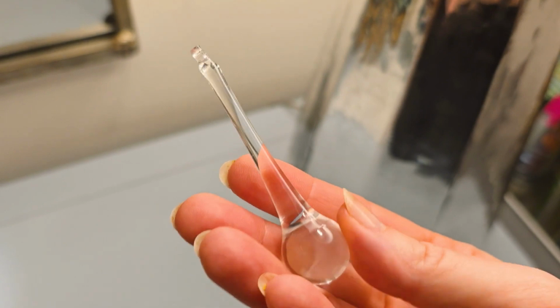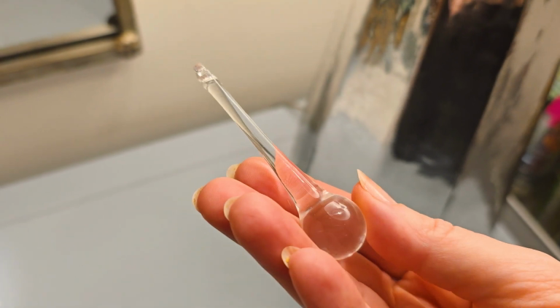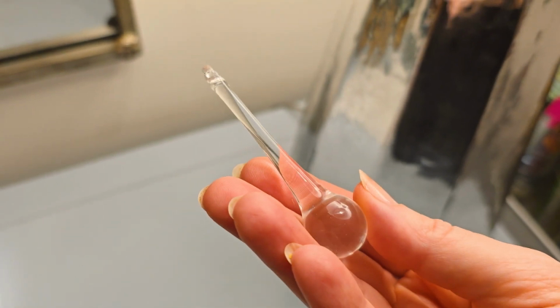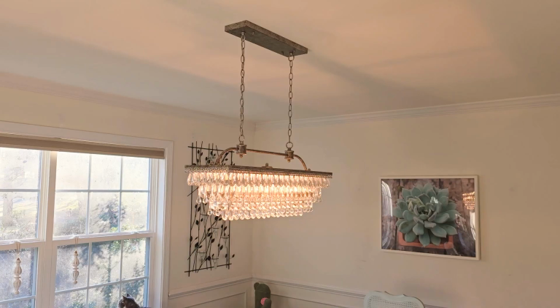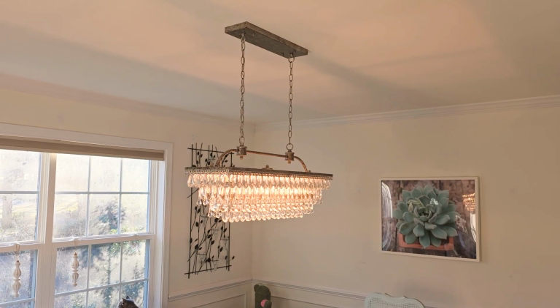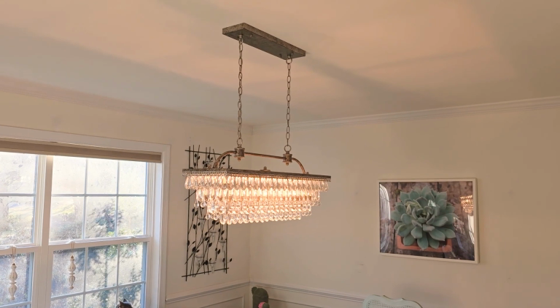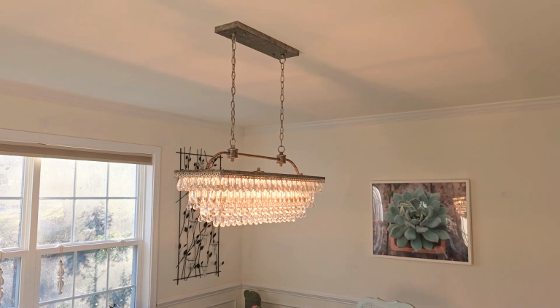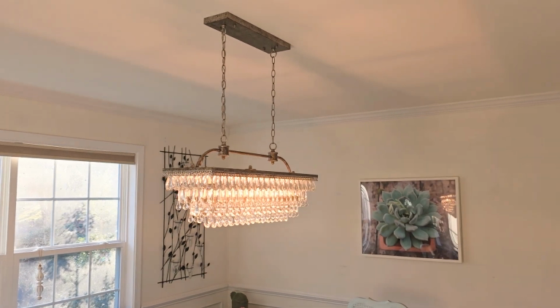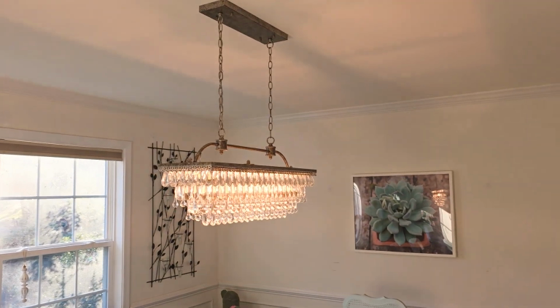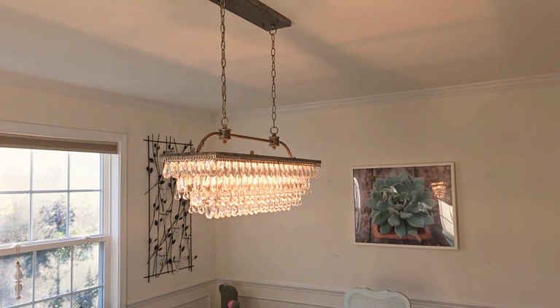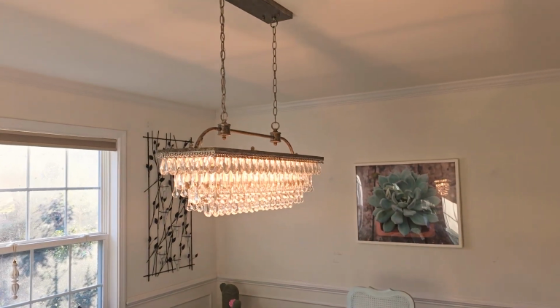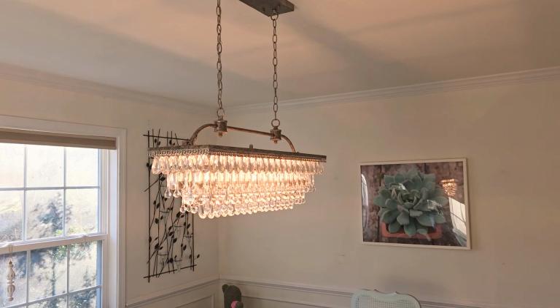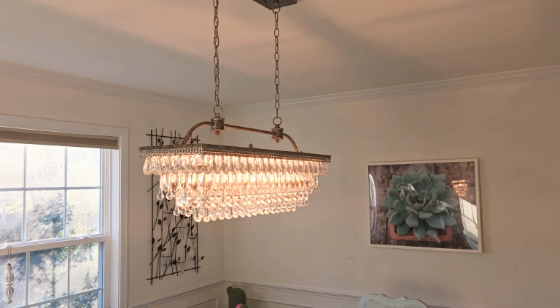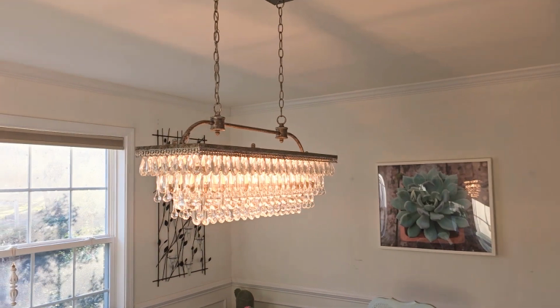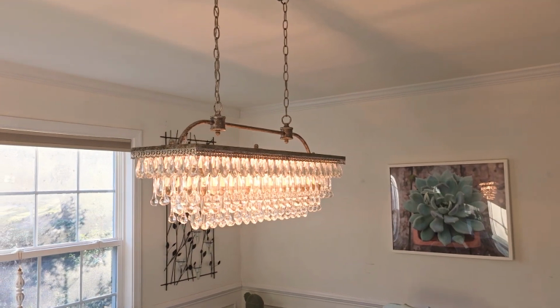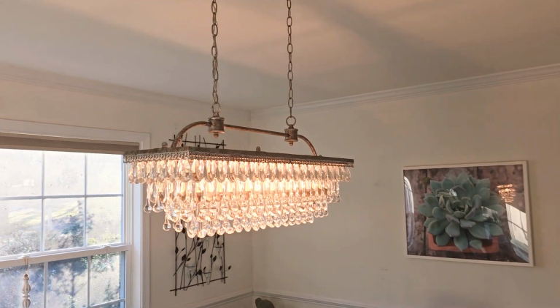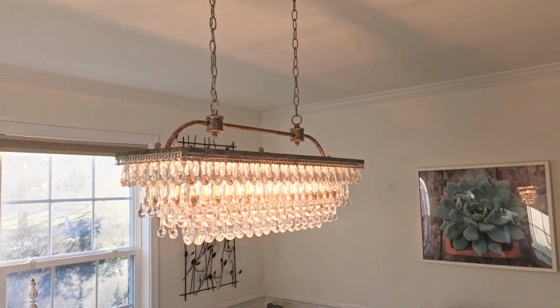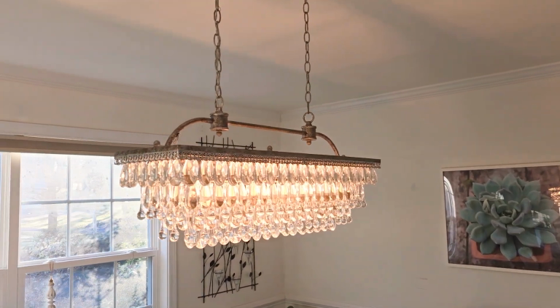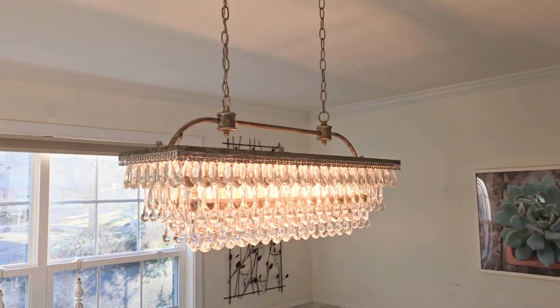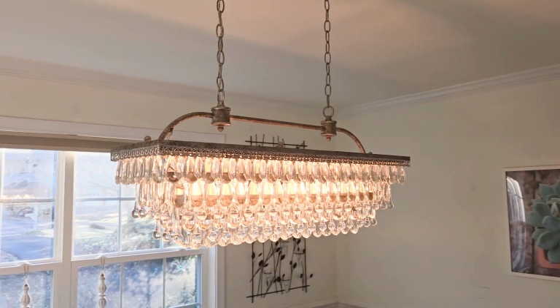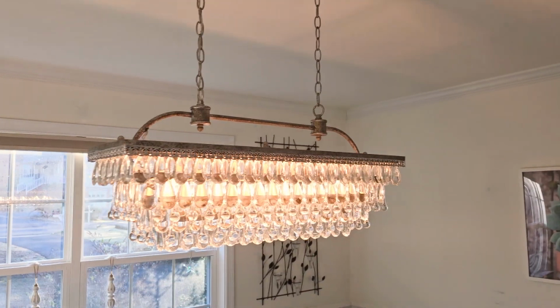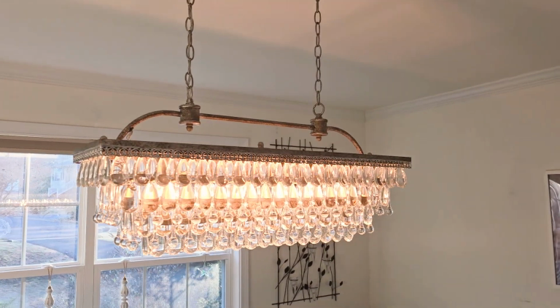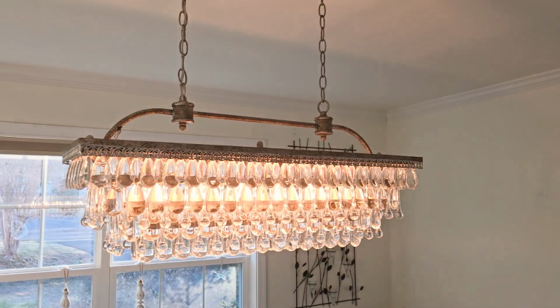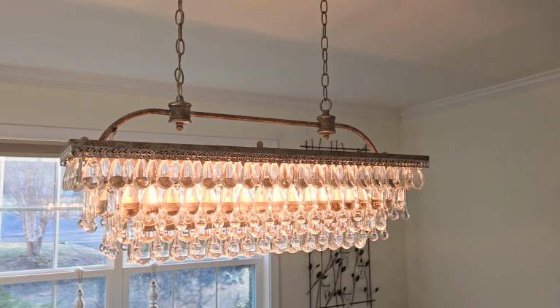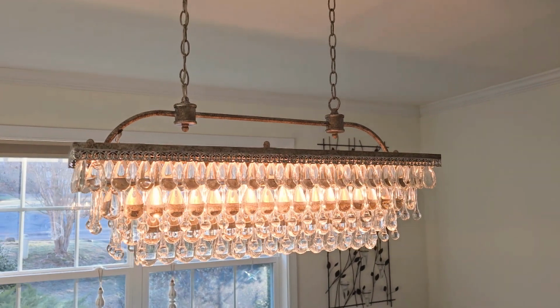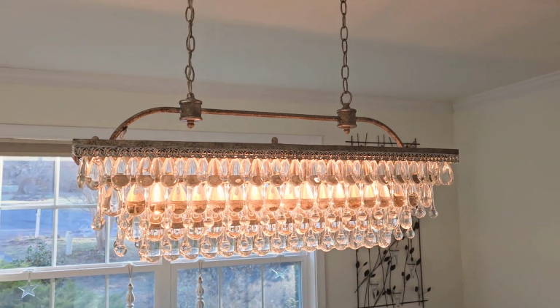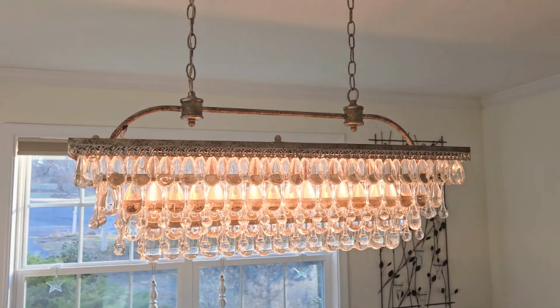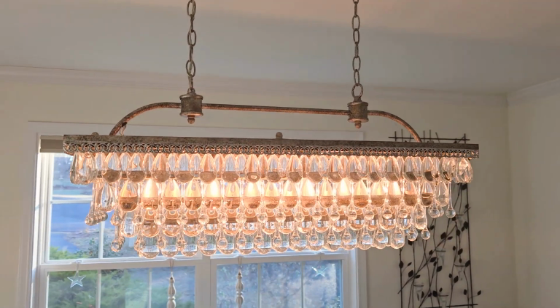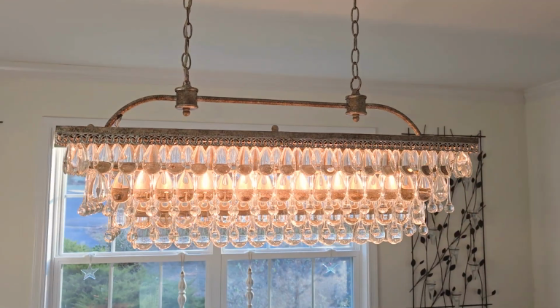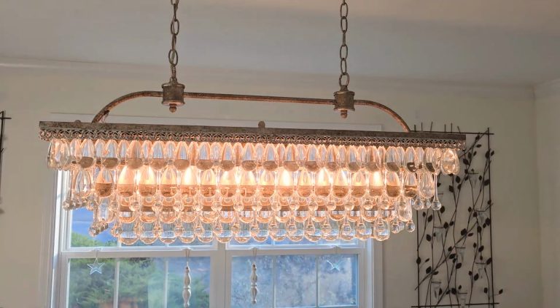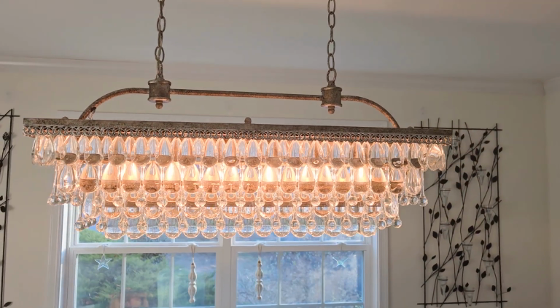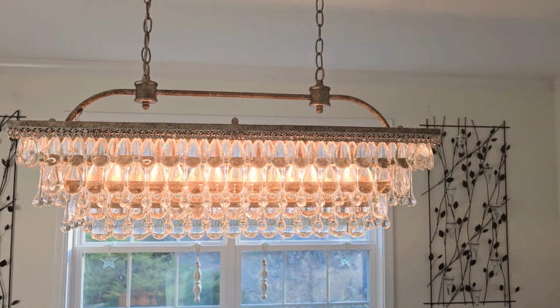One thing to be aware of is that you will actually be adding these crystals on. It does take a little bit of time, but in the end it's absolutely worth it — I would do it all over again. It took me a few hours, so it really wasn't that bad. And once it's done, it's done and you don't have to worry about doing it again.